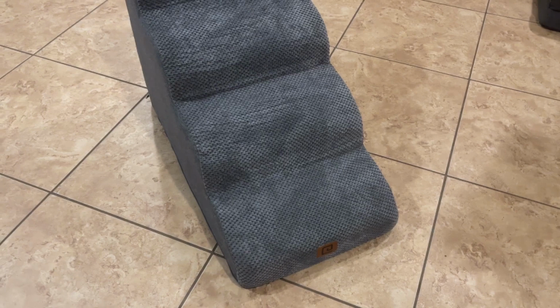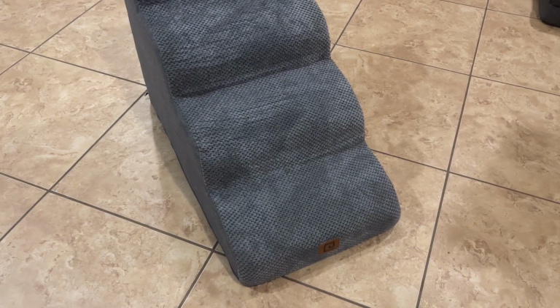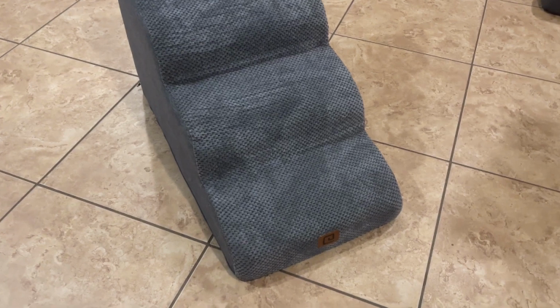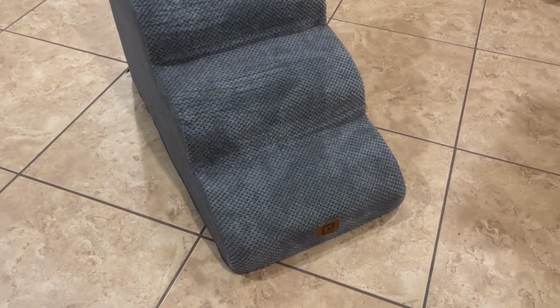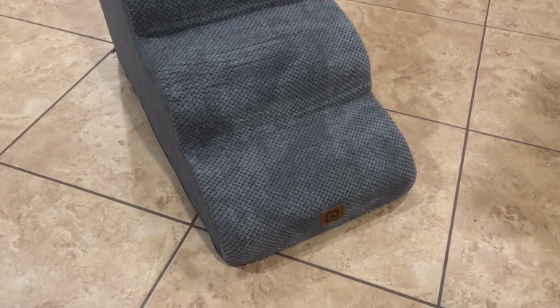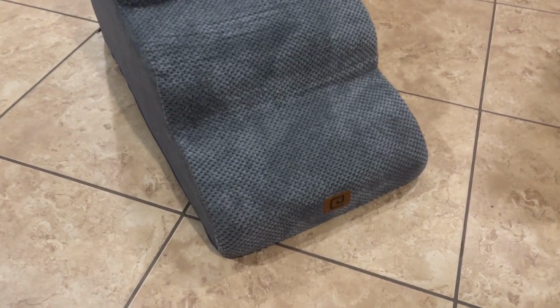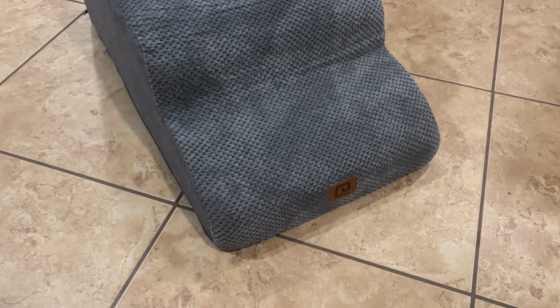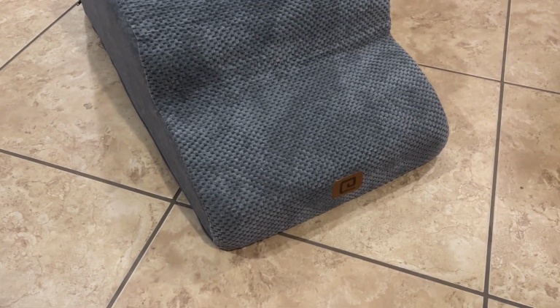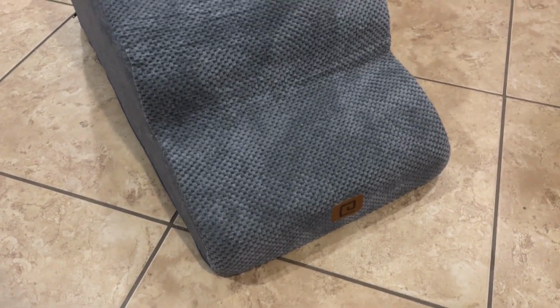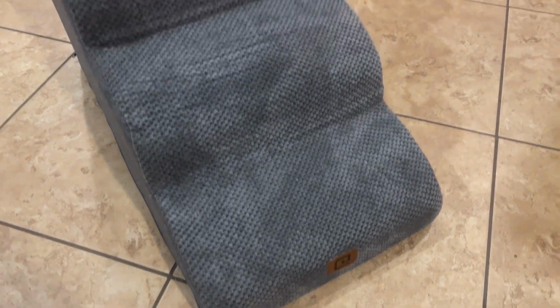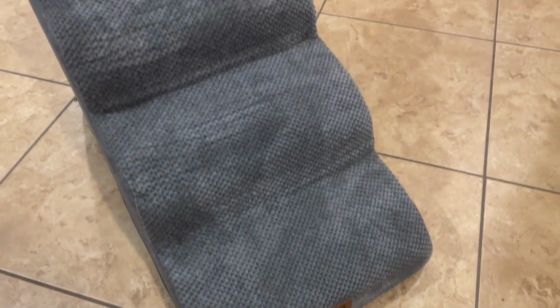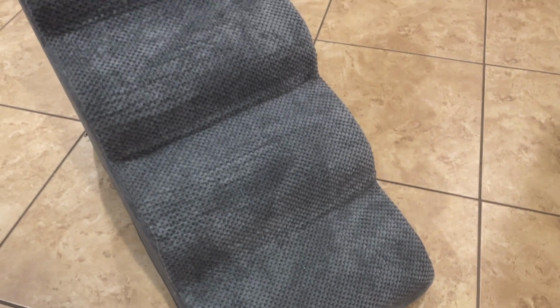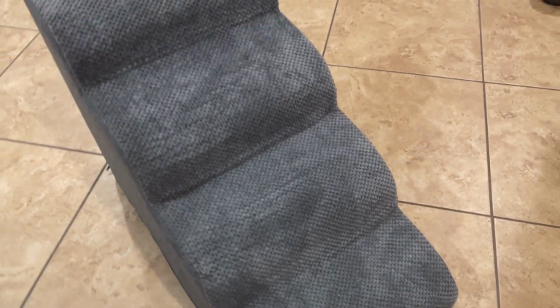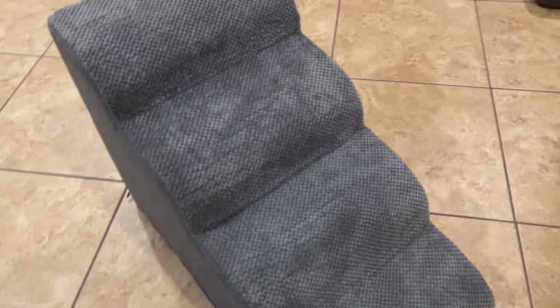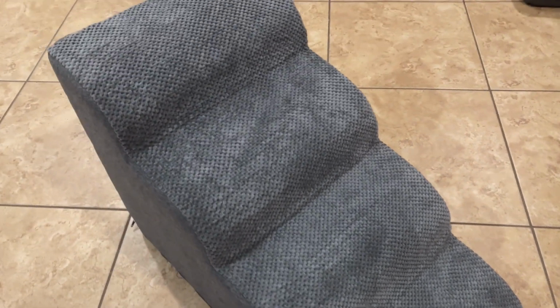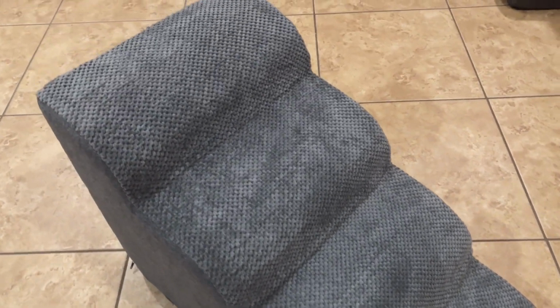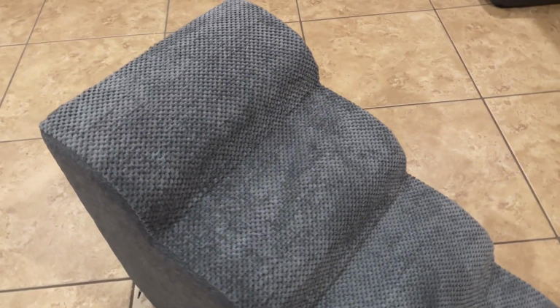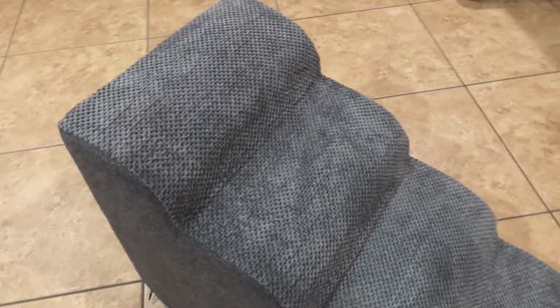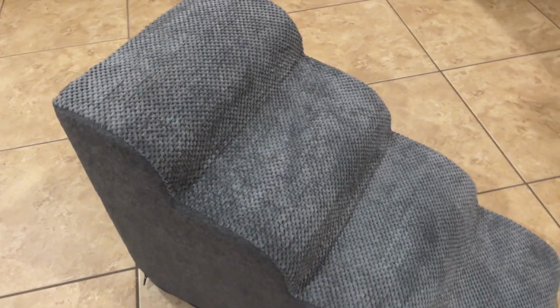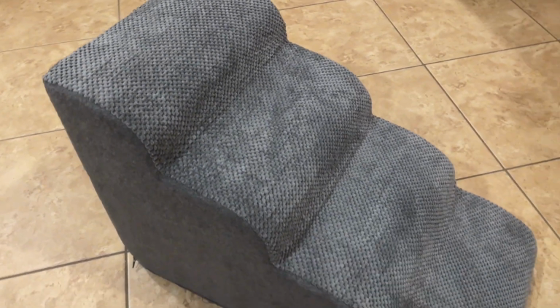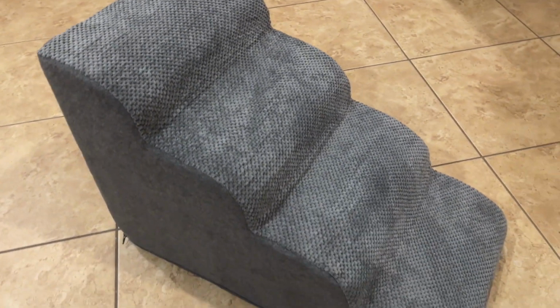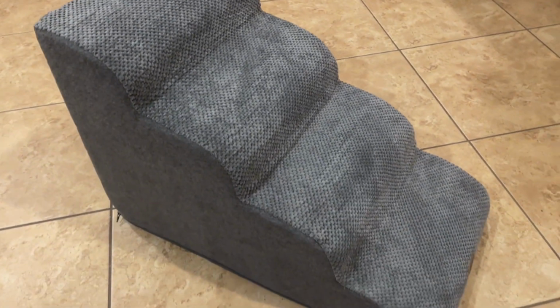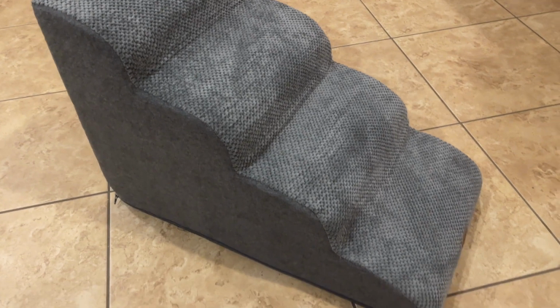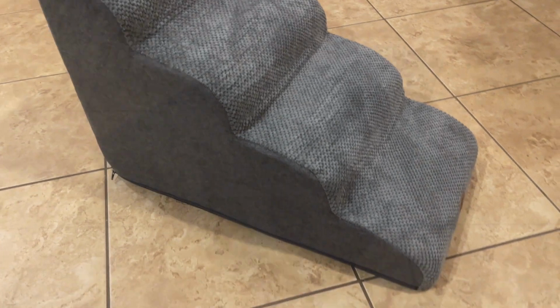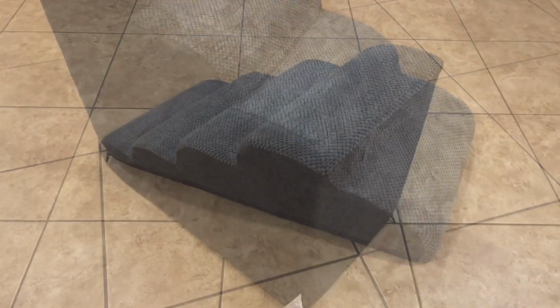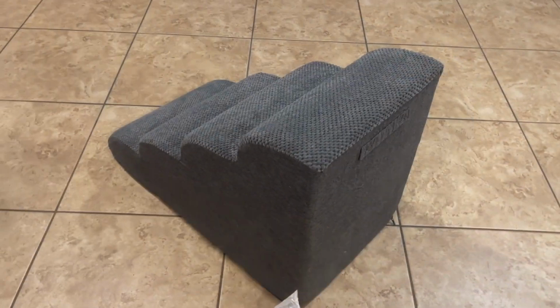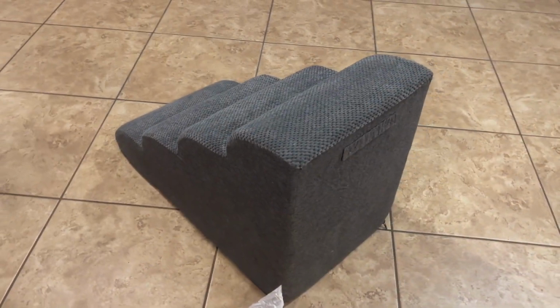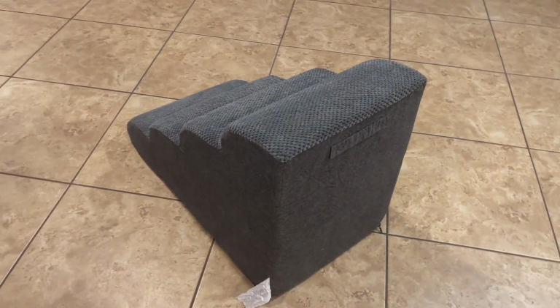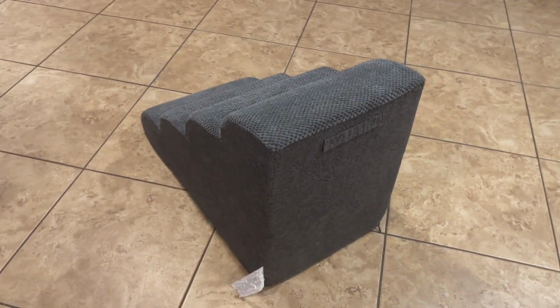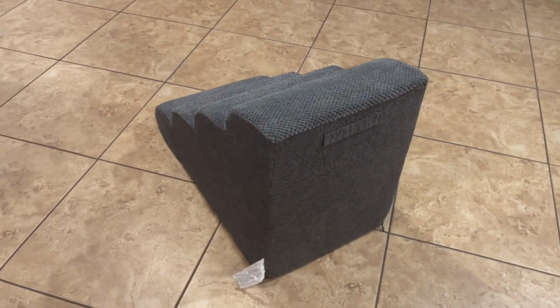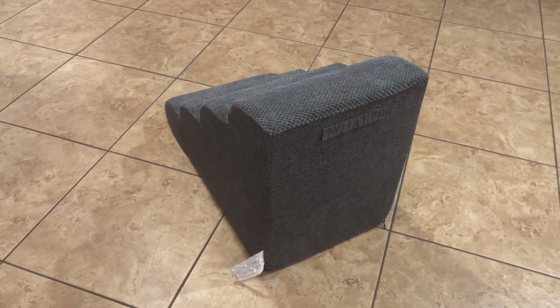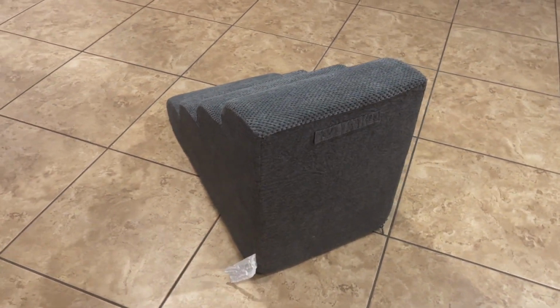Siga curved dog stairs are perfect for high beds, couches, or any area that might be a little hard to reach for your small dogs or cats. These ones especially stand out because they have this curved design which can be easier on pets' joints.